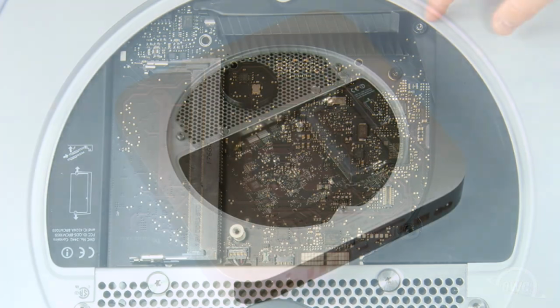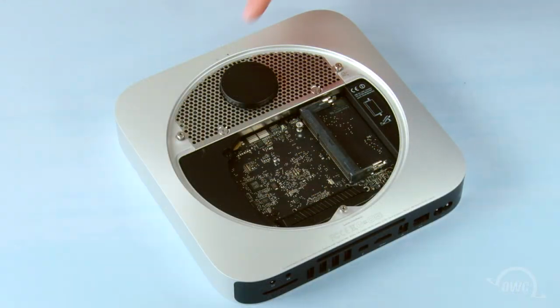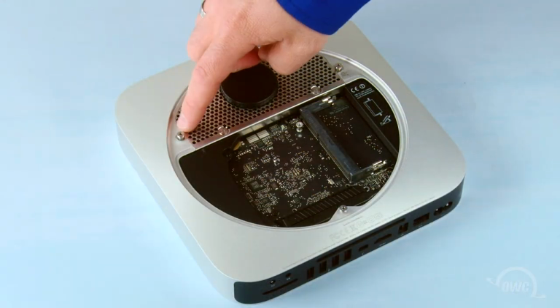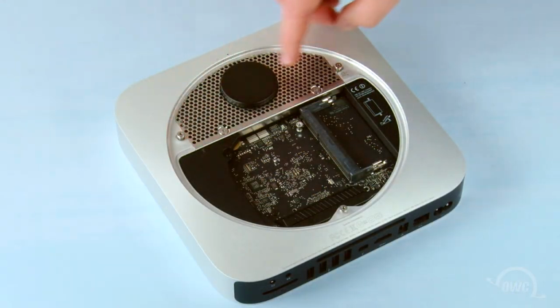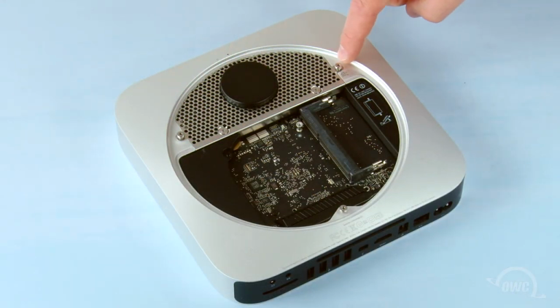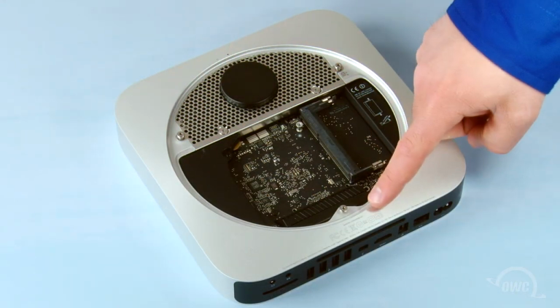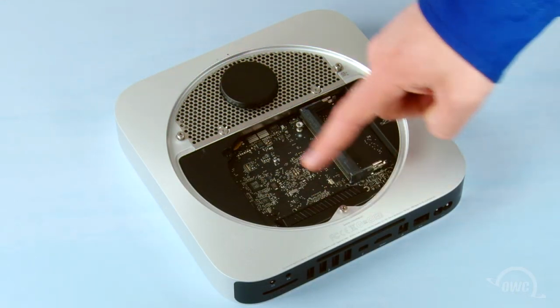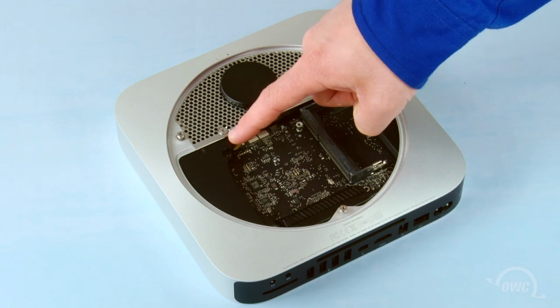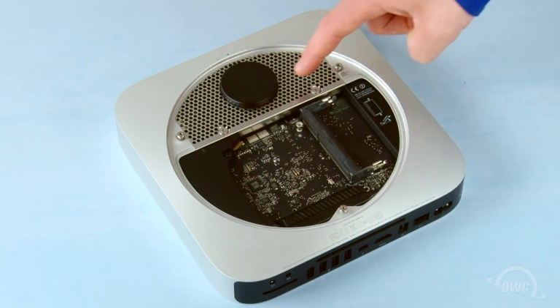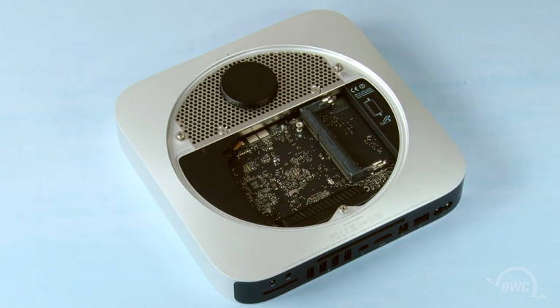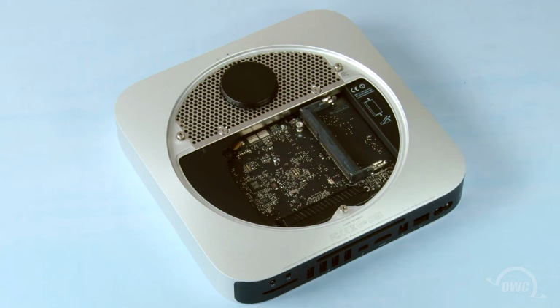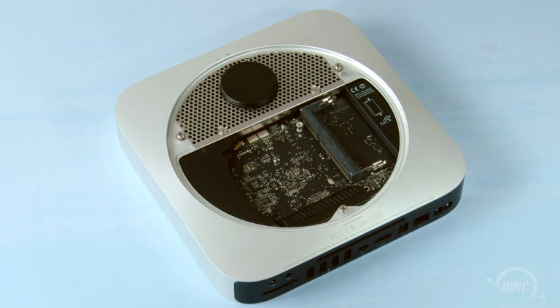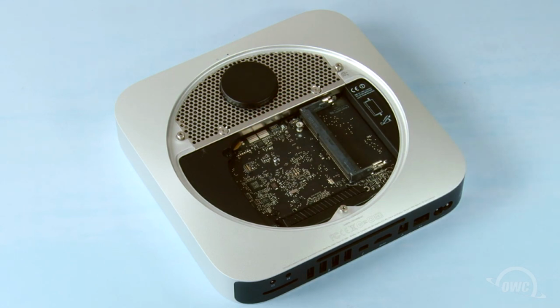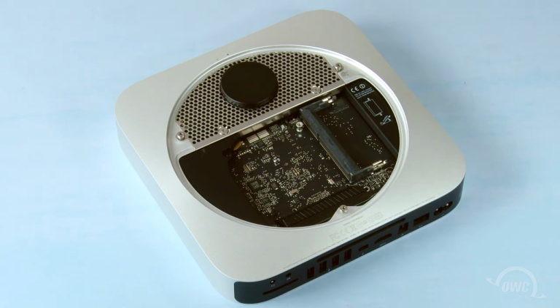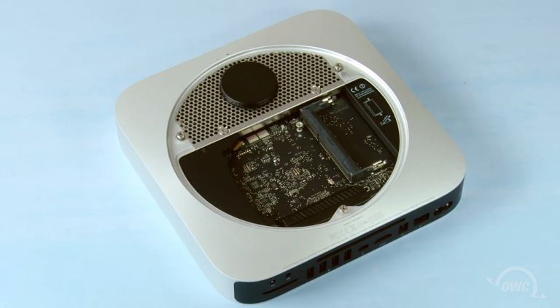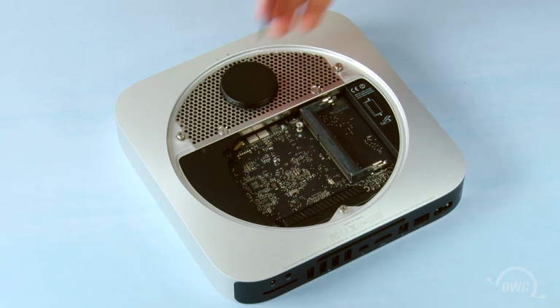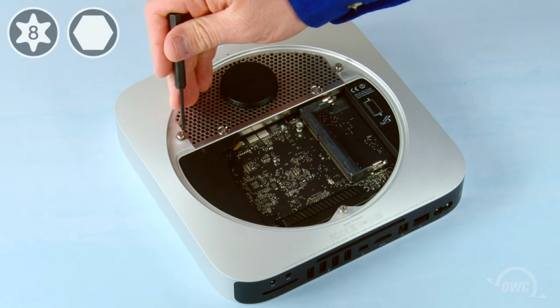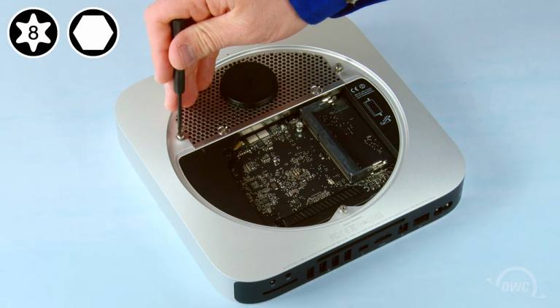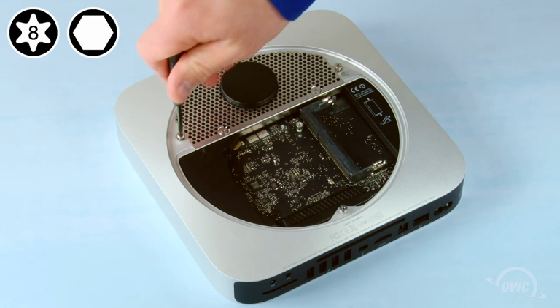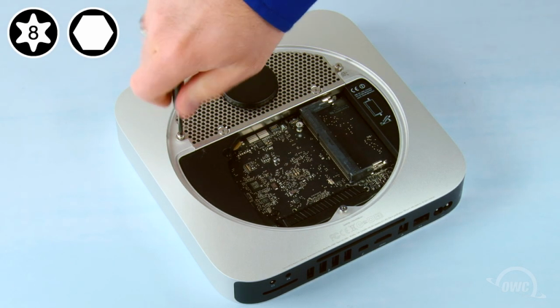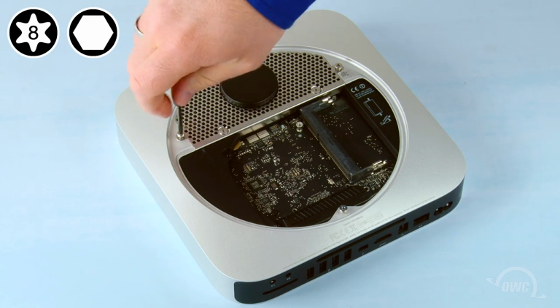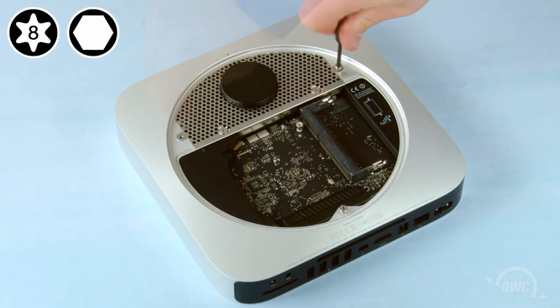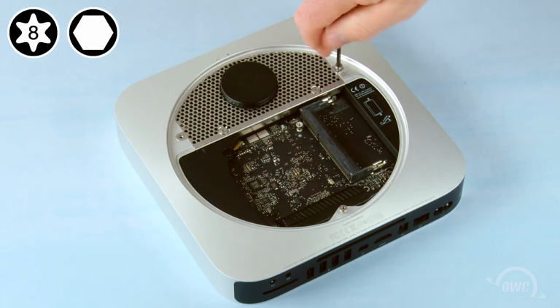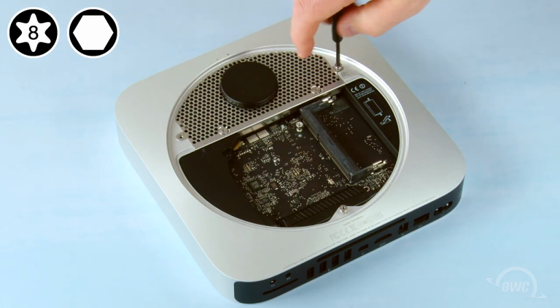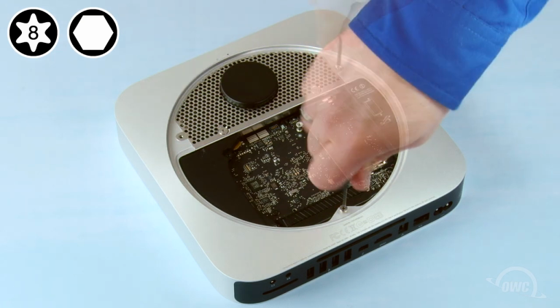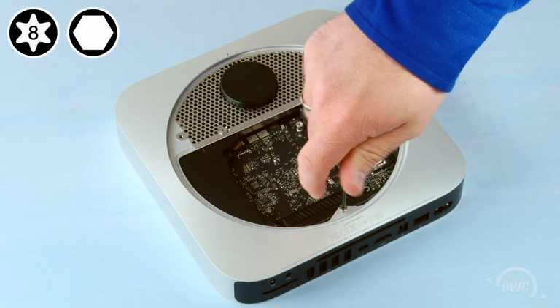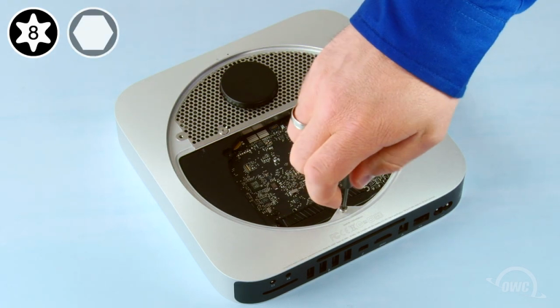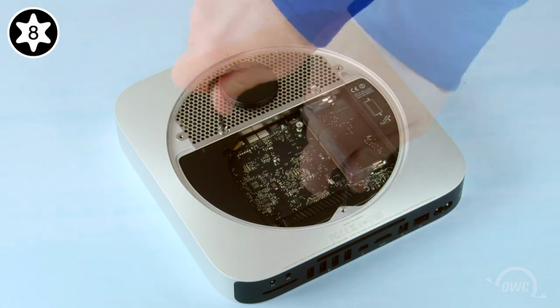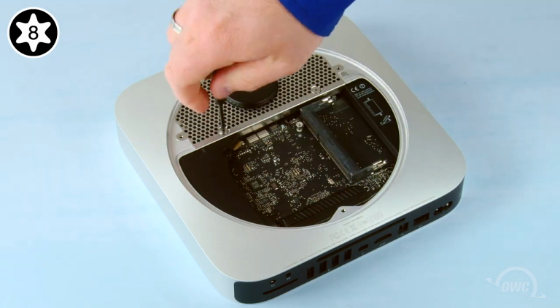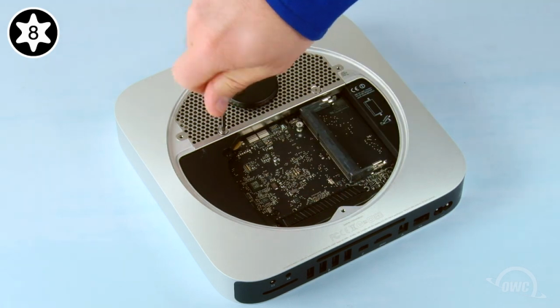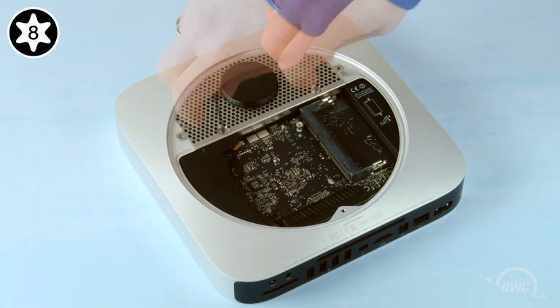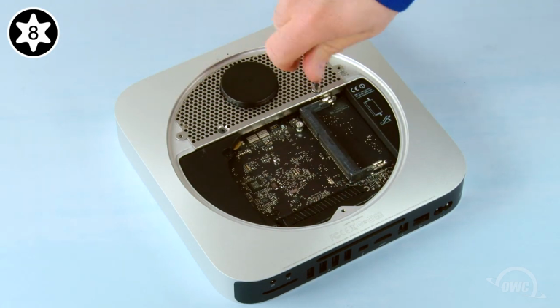Next, remove the three 2mm hex screws and the two Torx T8 screws. If you don't have a hex wrench, you can use your Torx T8 to remove the hex screws as well. If you do, use a light touch to avoid stripping the screws.